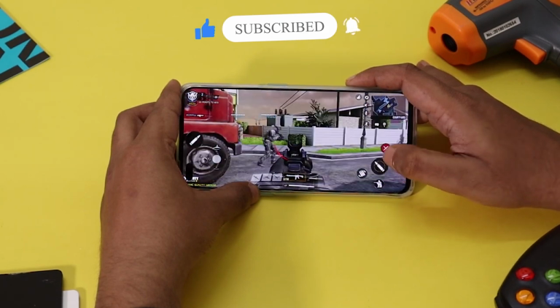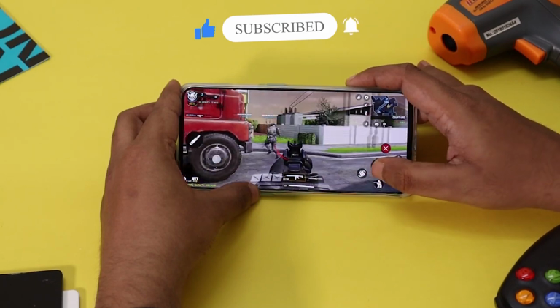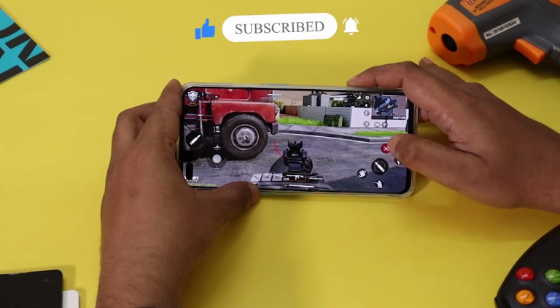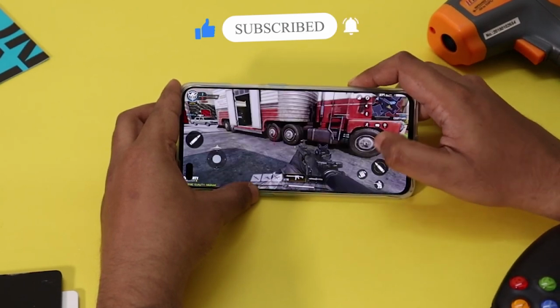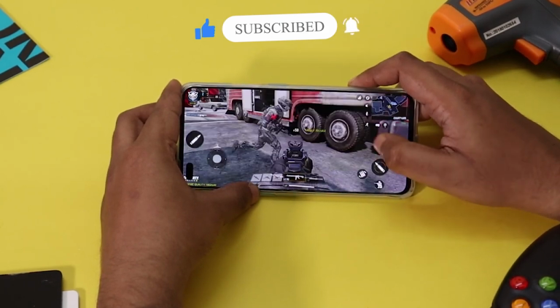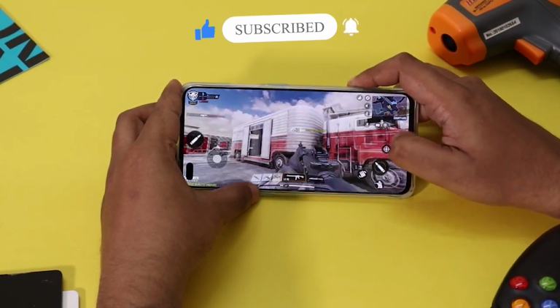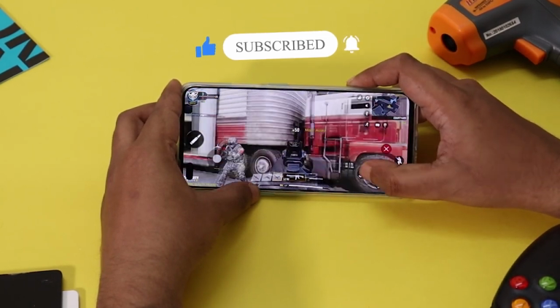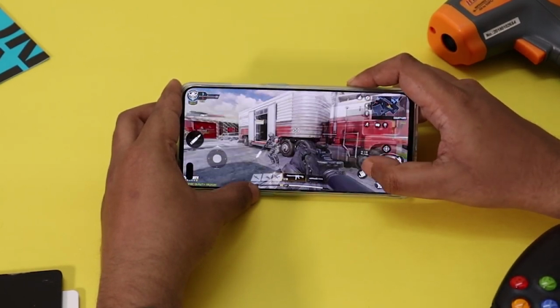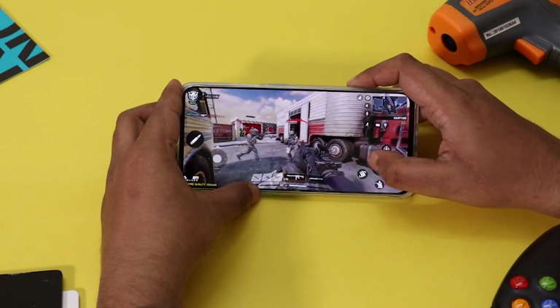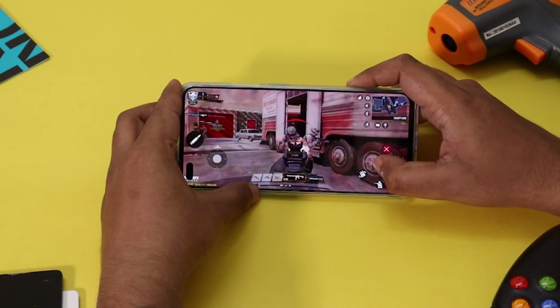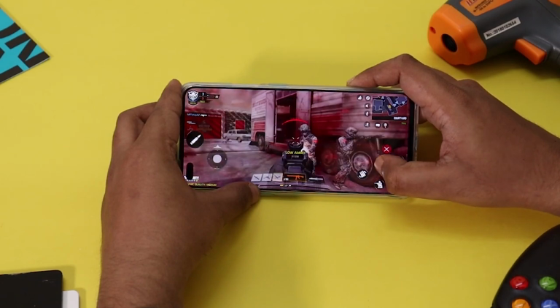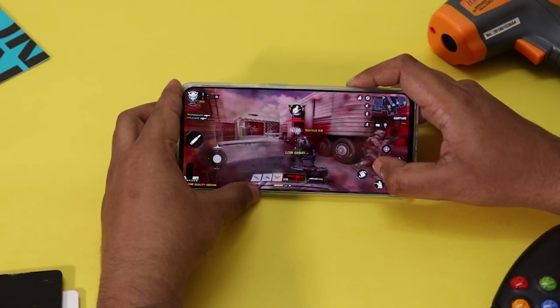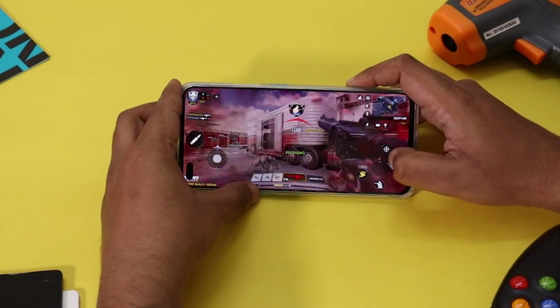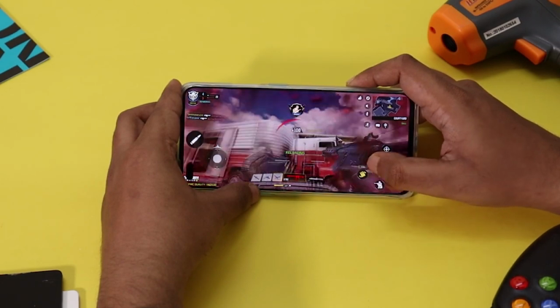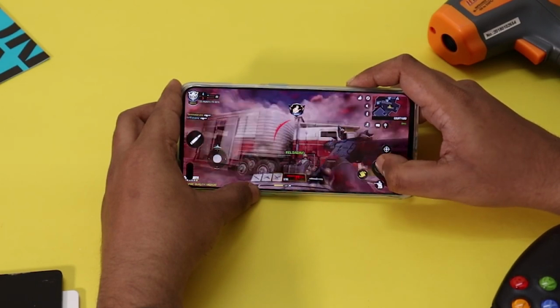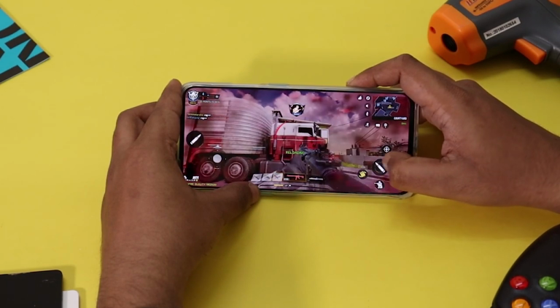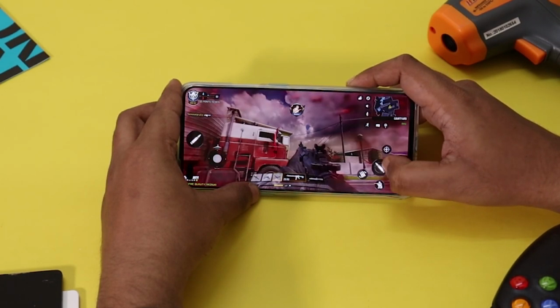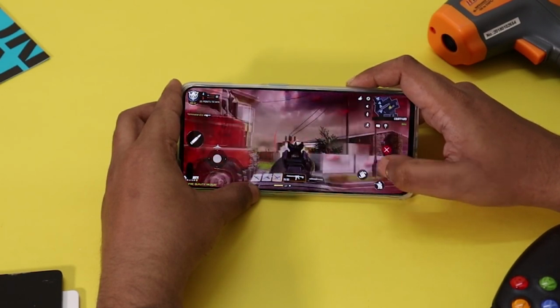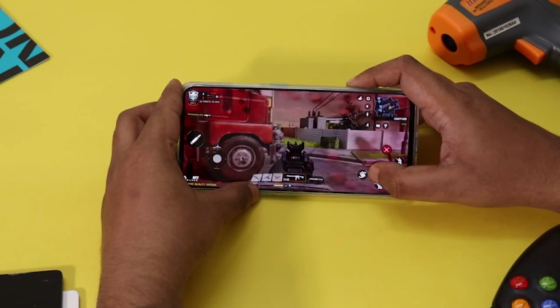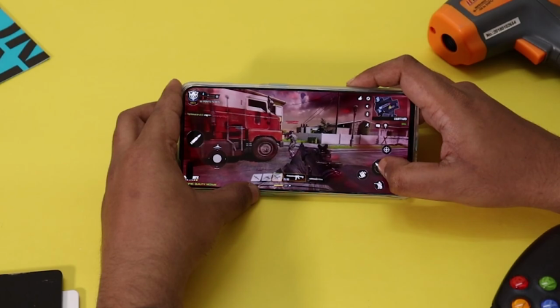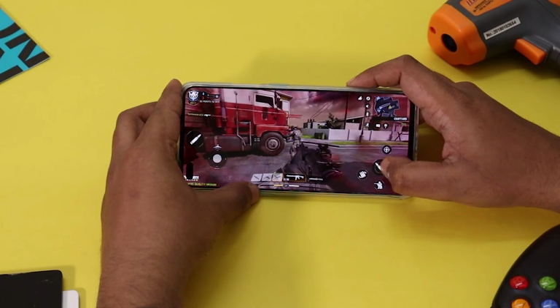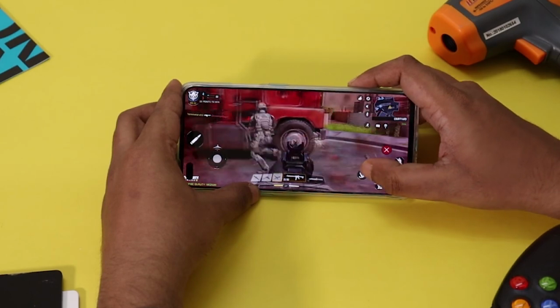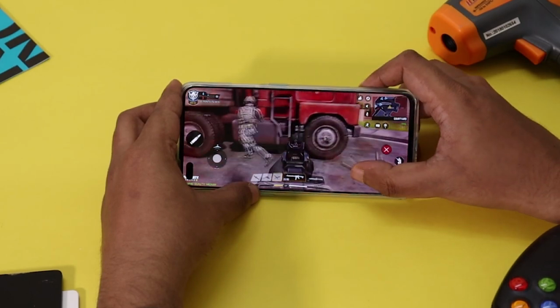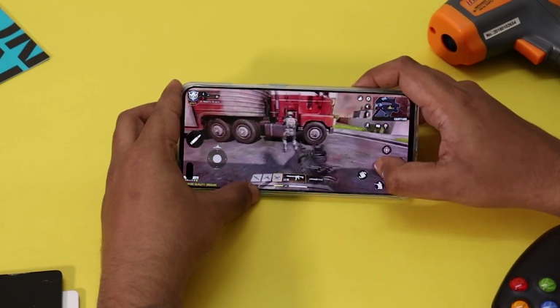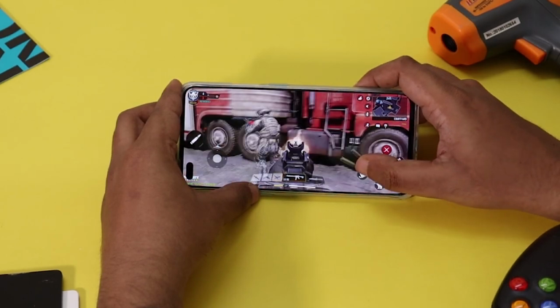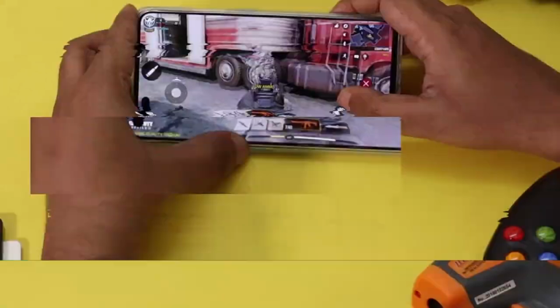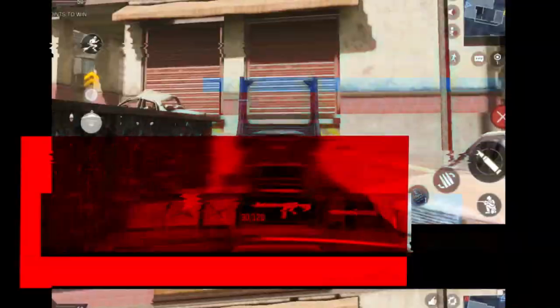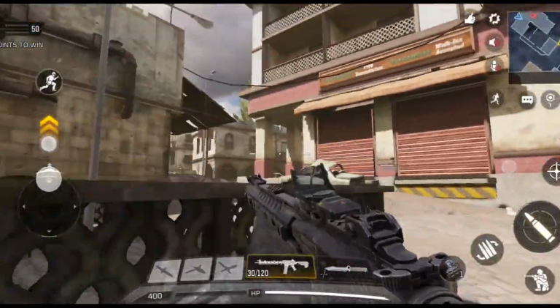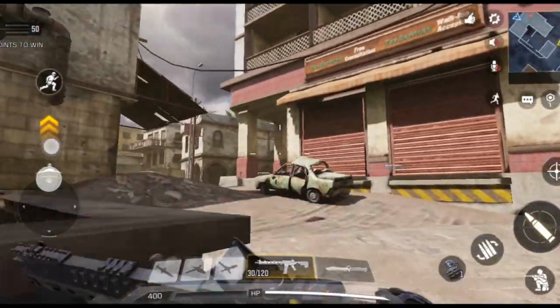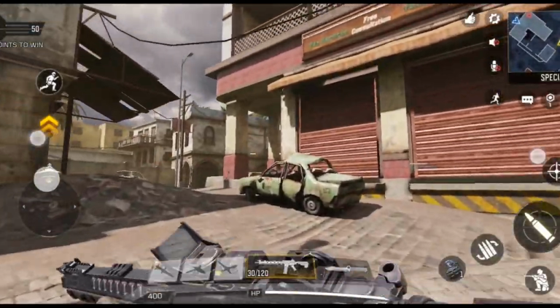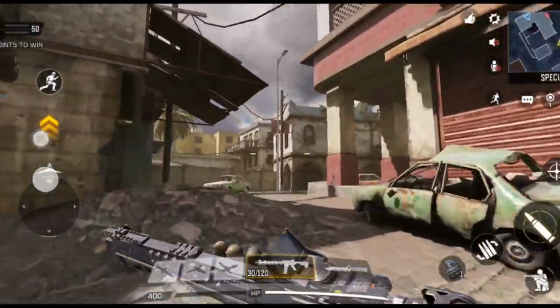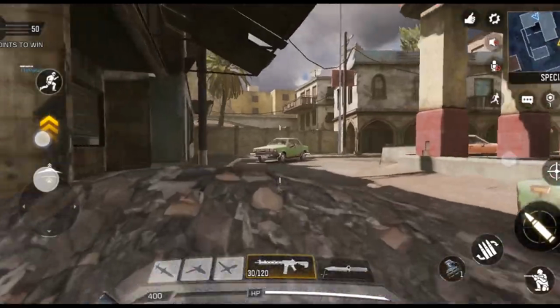The graphics is good and the controls are very easy. If we try running and shooting, it is smooth. Adreno 620 handles the game smoothly. We played for 20 minutes with no frame drops or stutters.